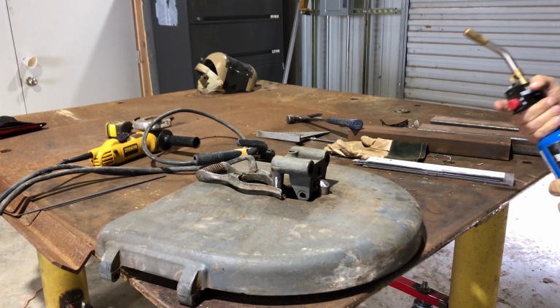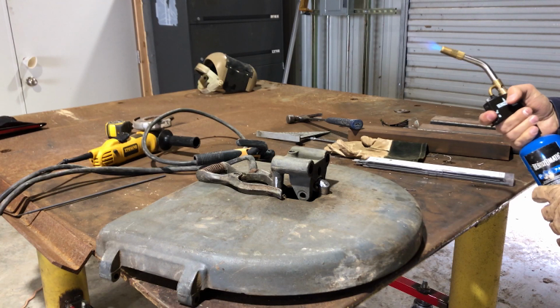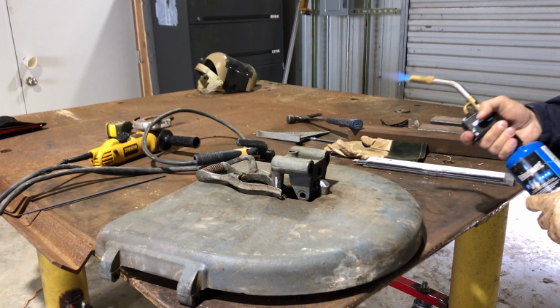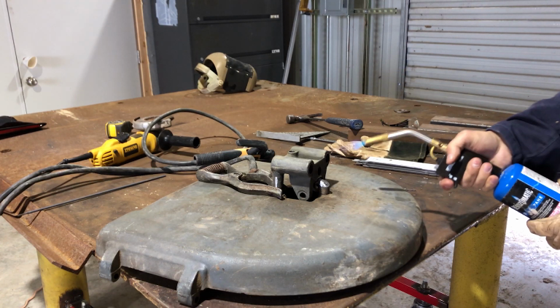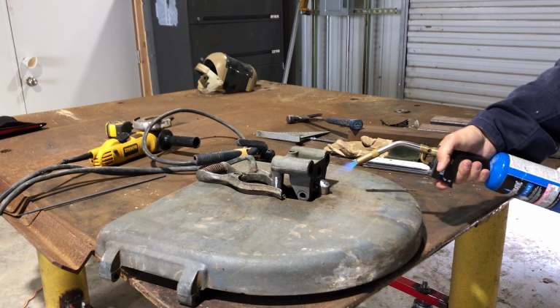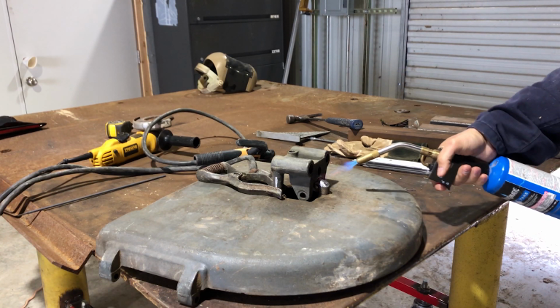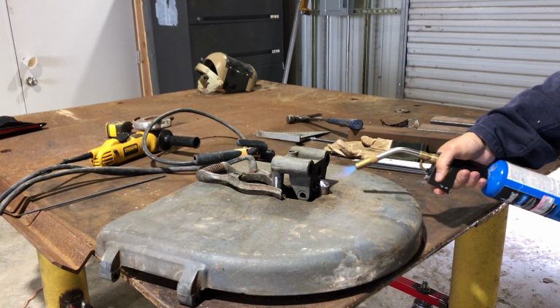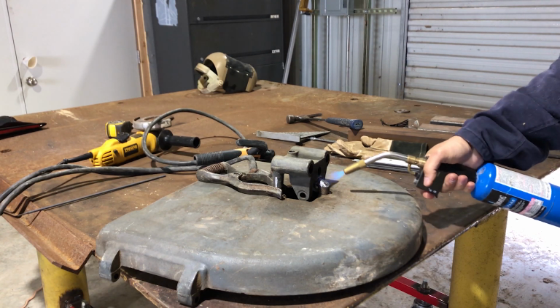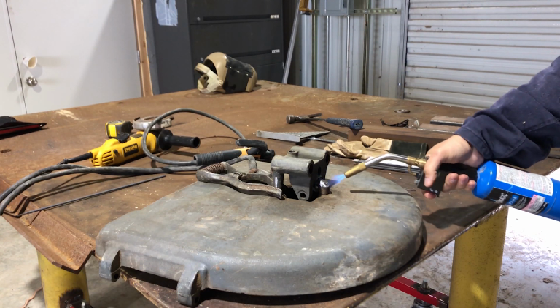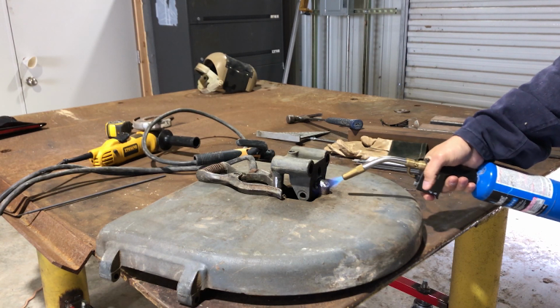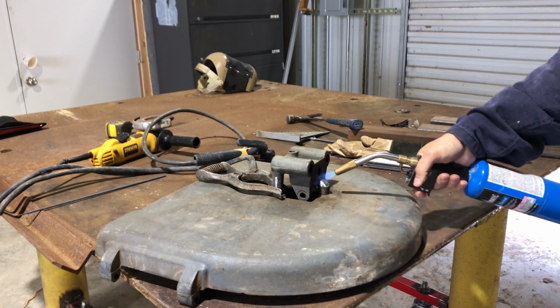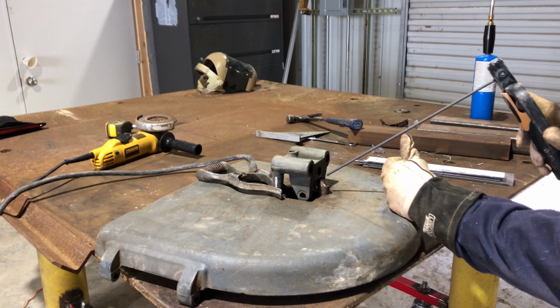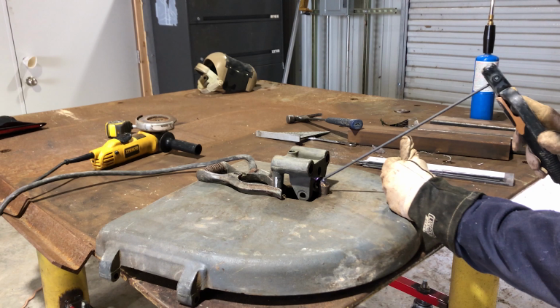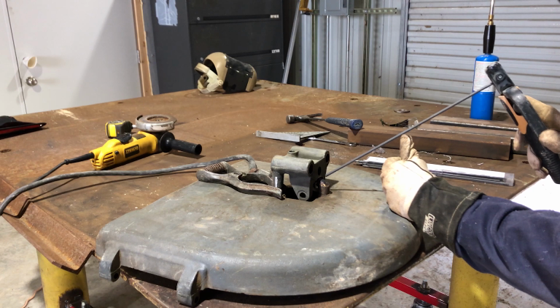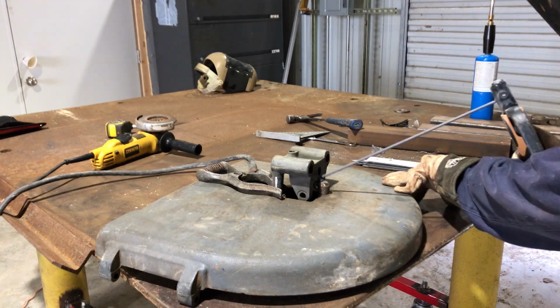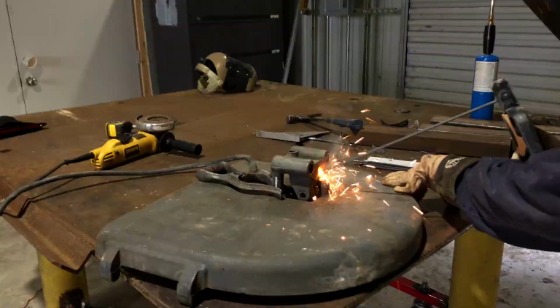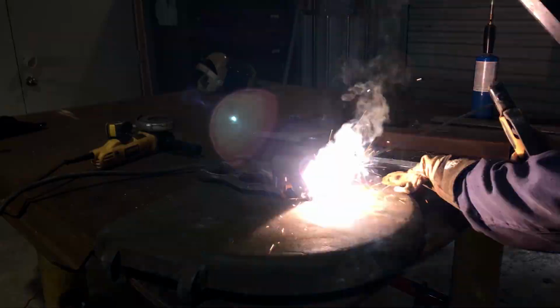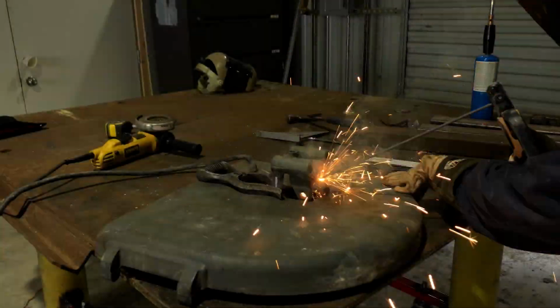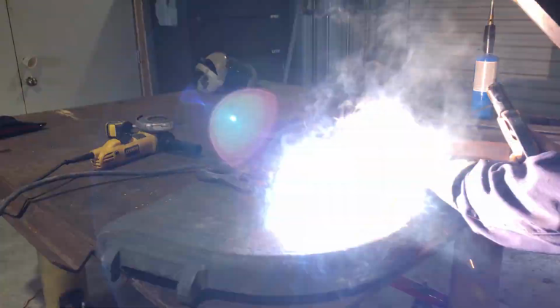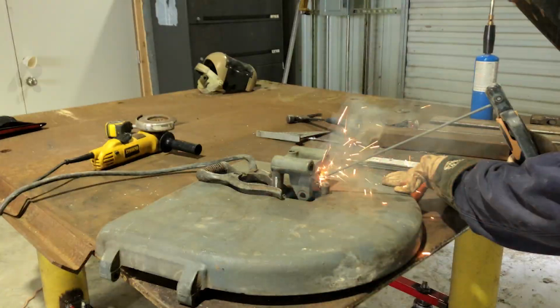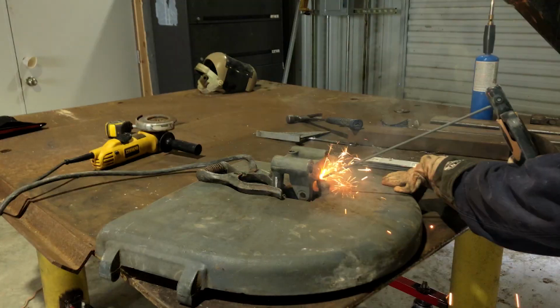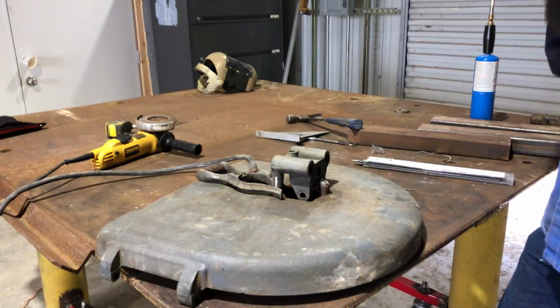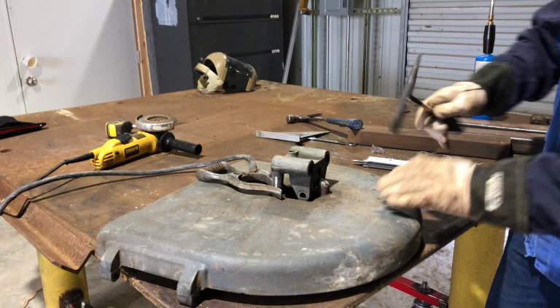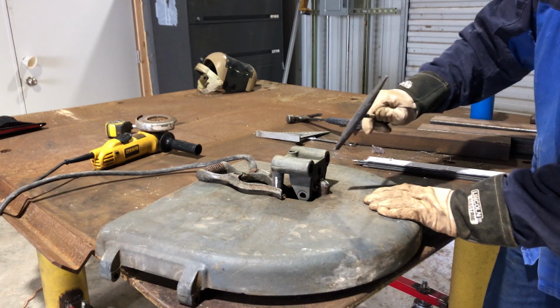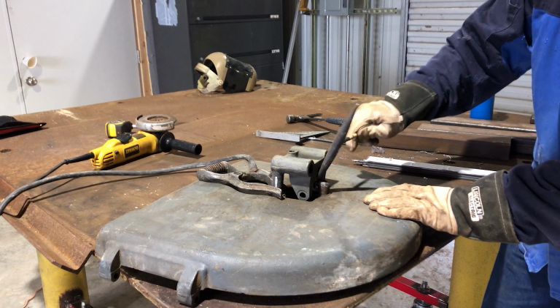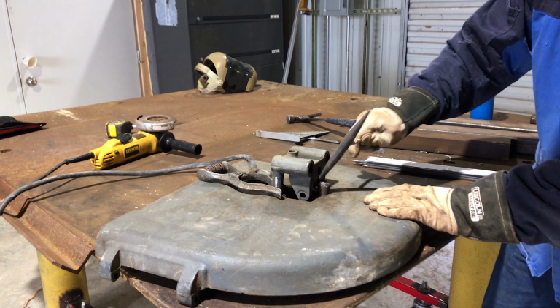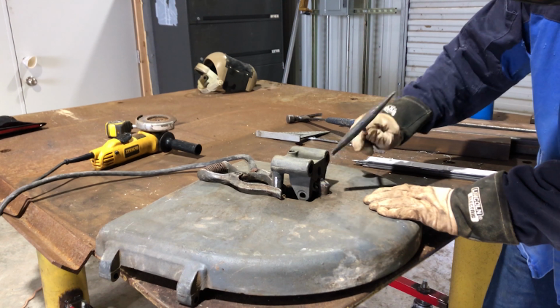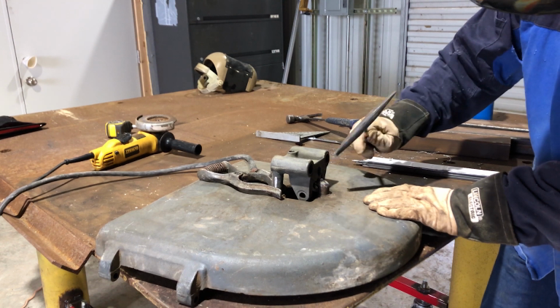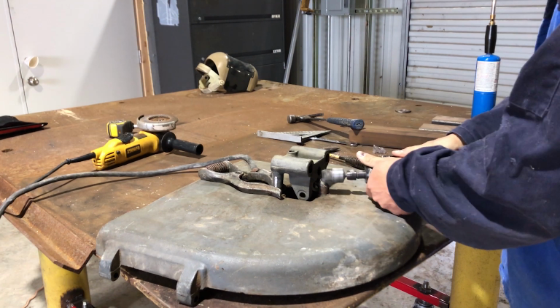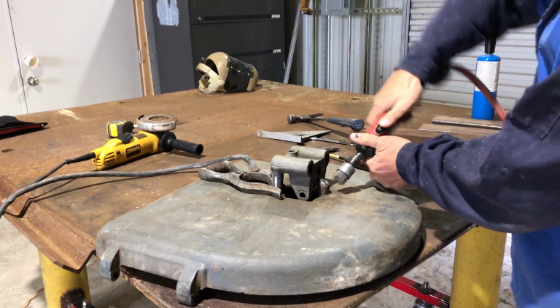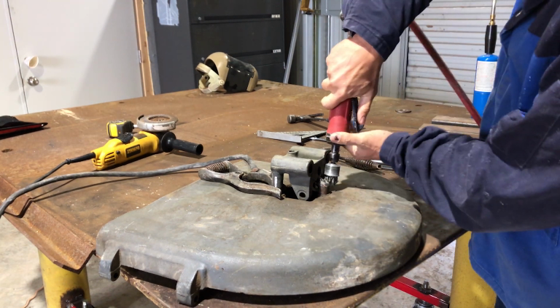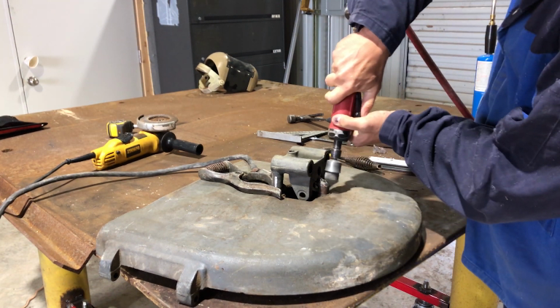Supposedly these NomaCast rods don't require any pre-heat, but I figured it wouldn't hurt to do some pre-heat anyway. There's also nothing written about having to peen the weld, but I figured that was a good idea too.